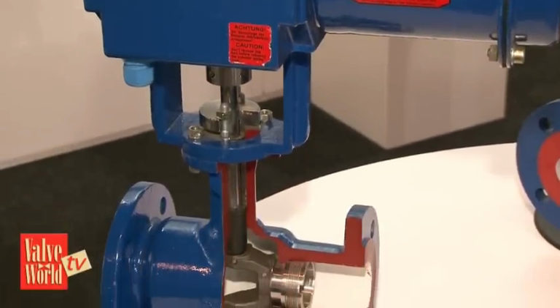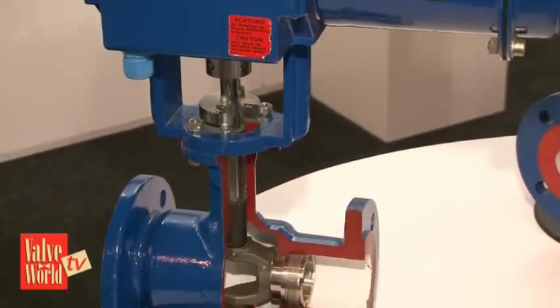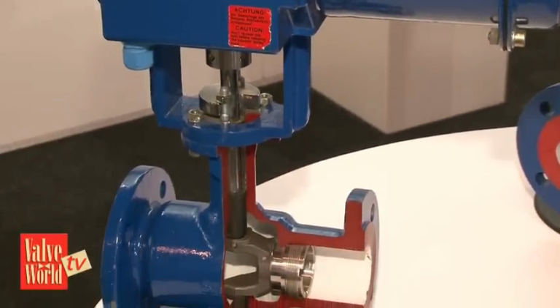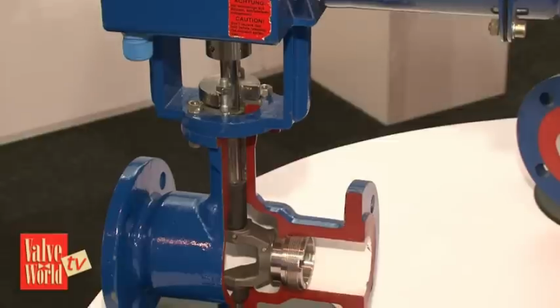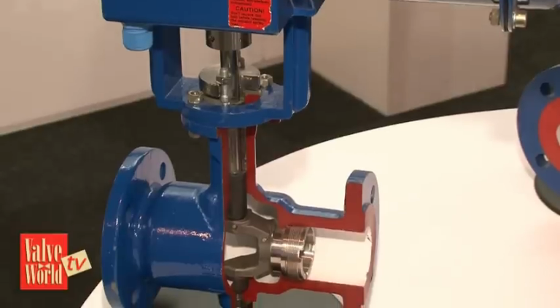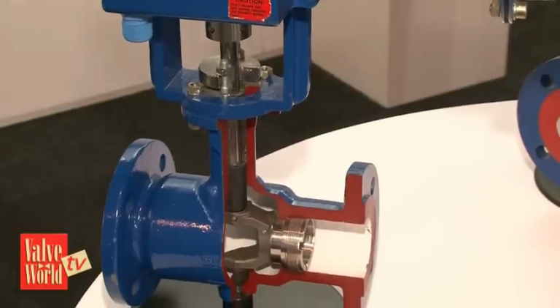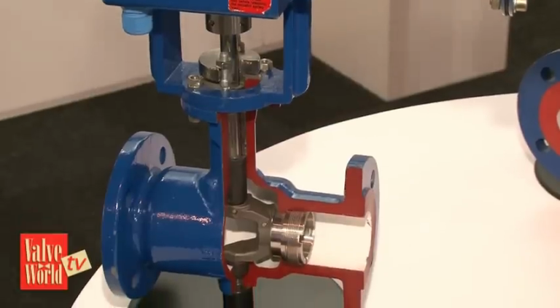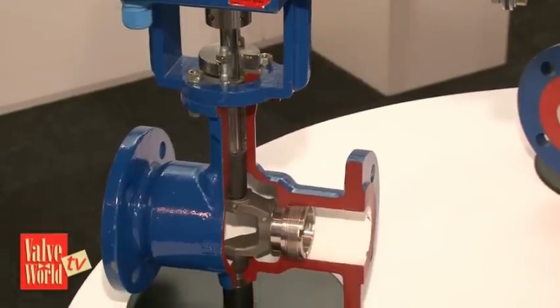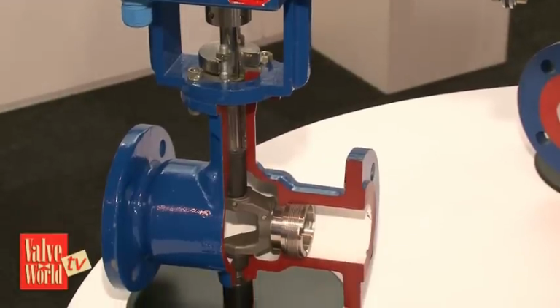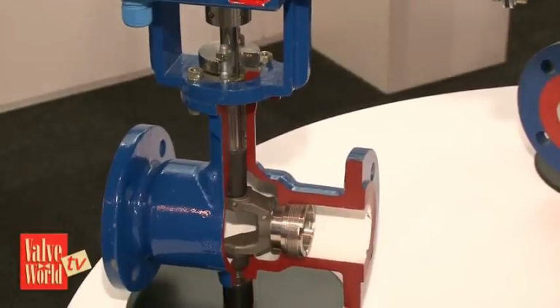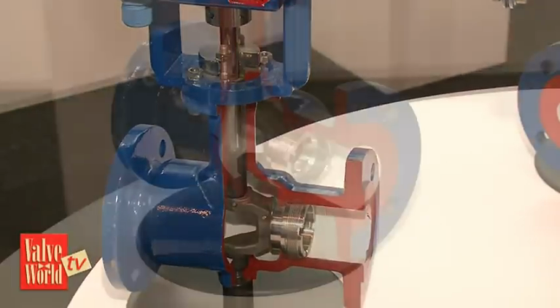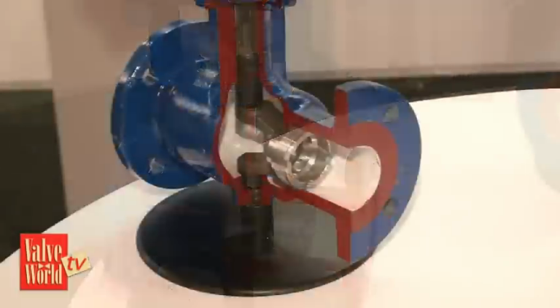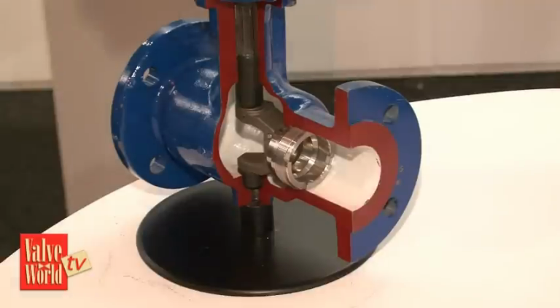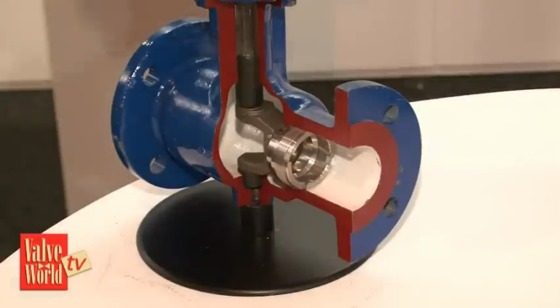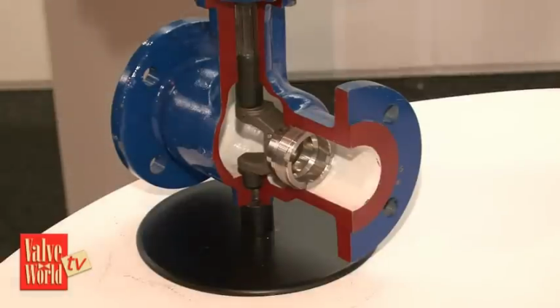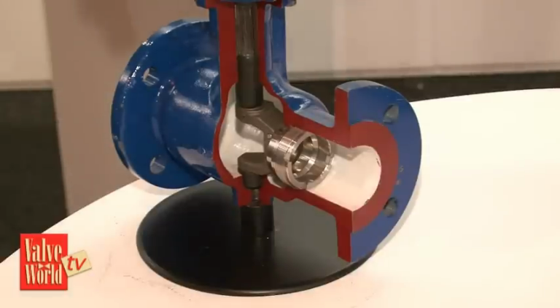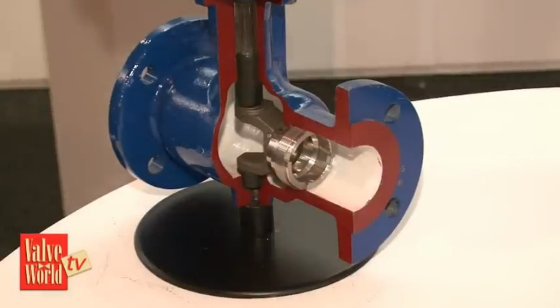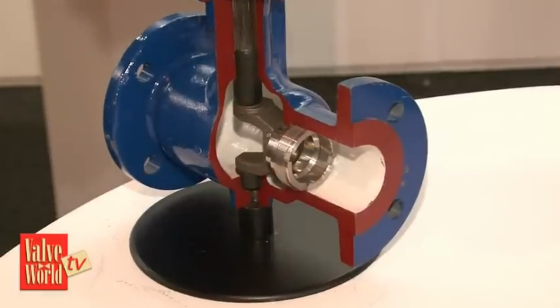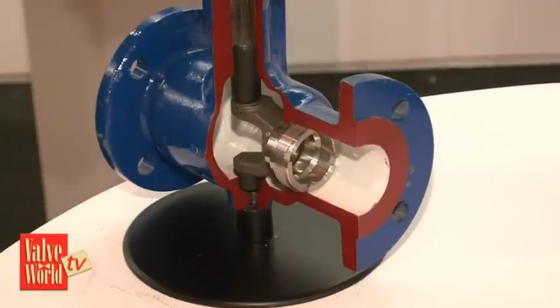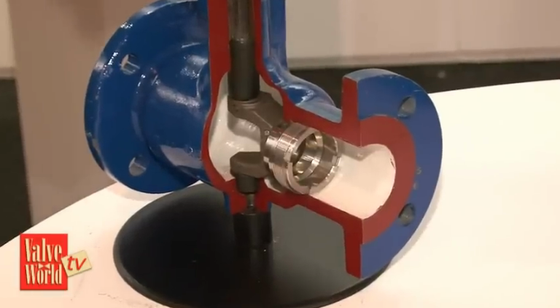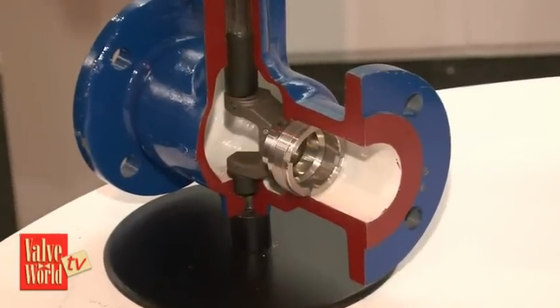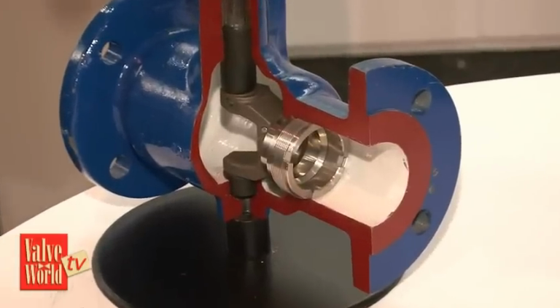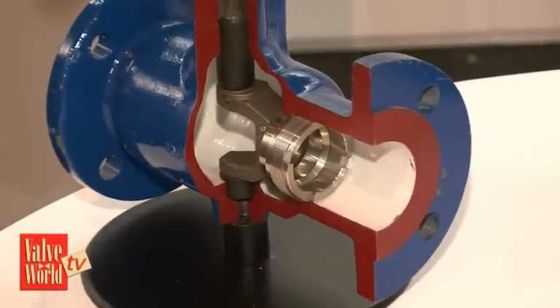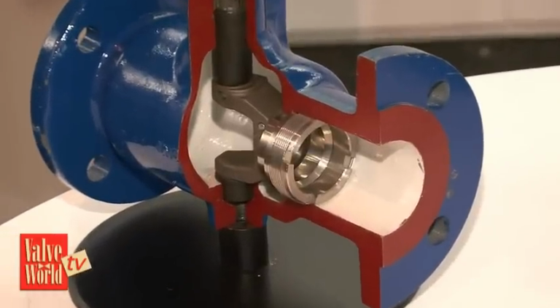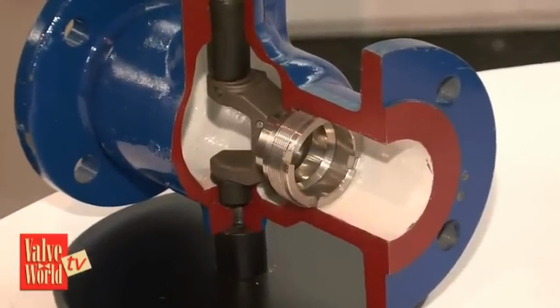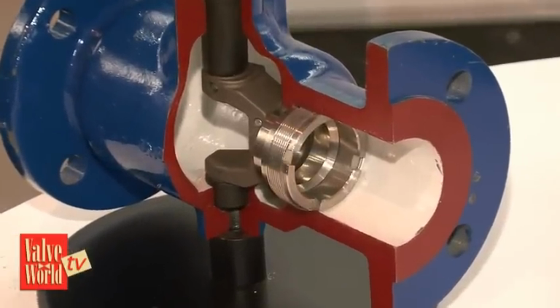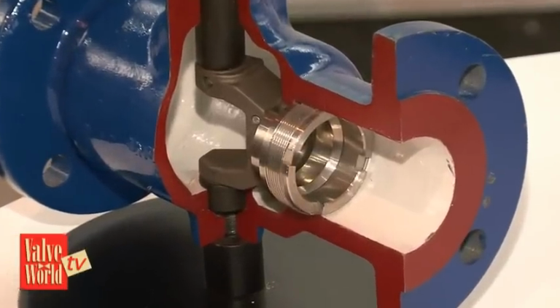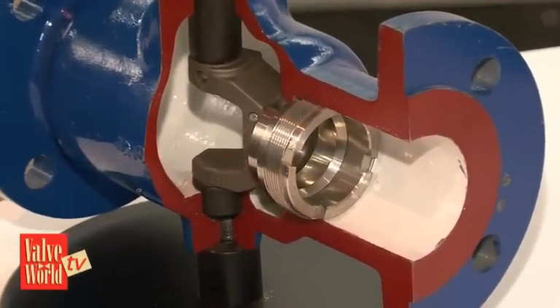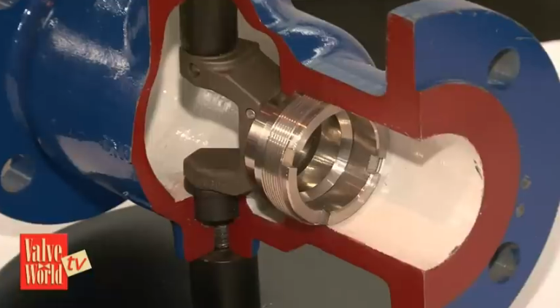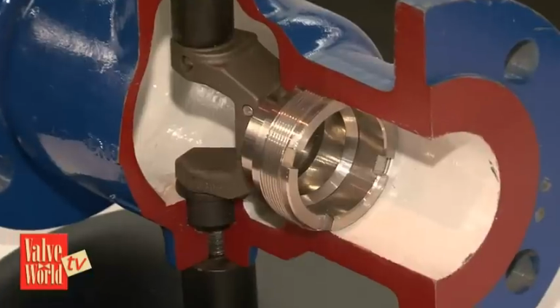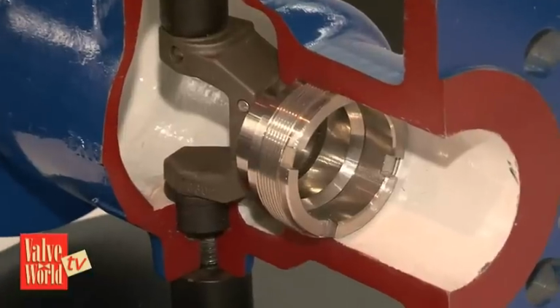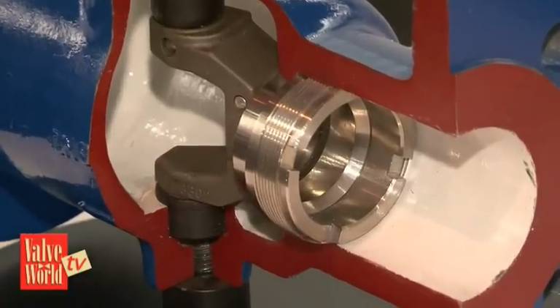So what kind of special features does this new valve offer? This valve you can install in a situation and change the KVF values without taking the valve from the situation.